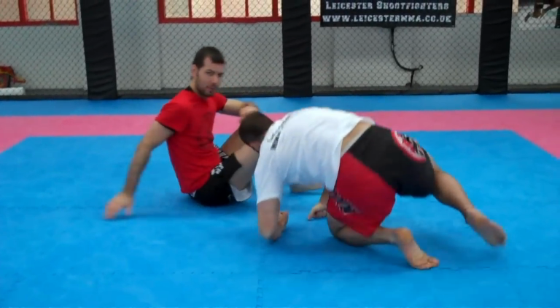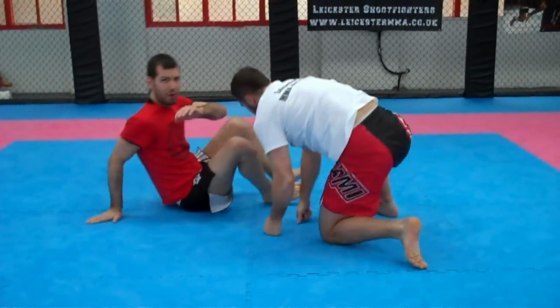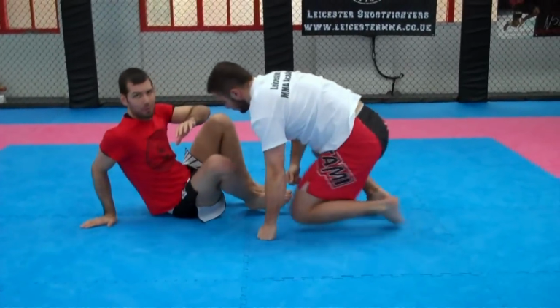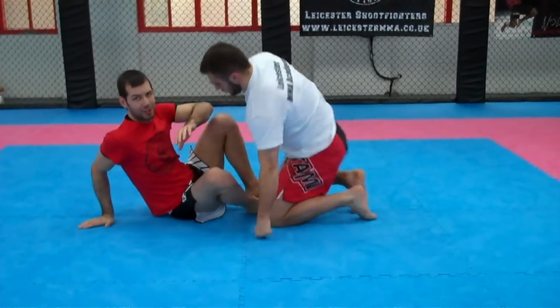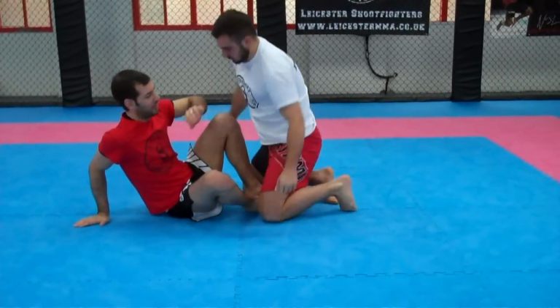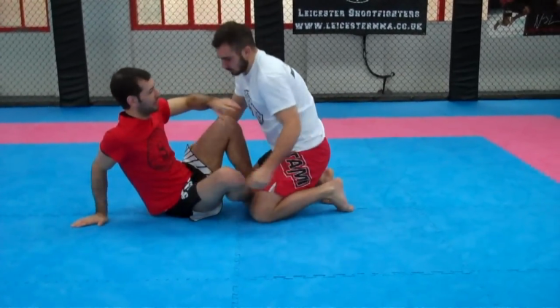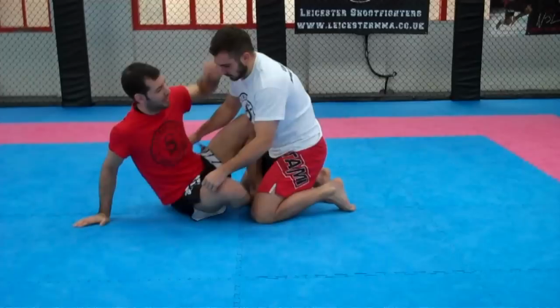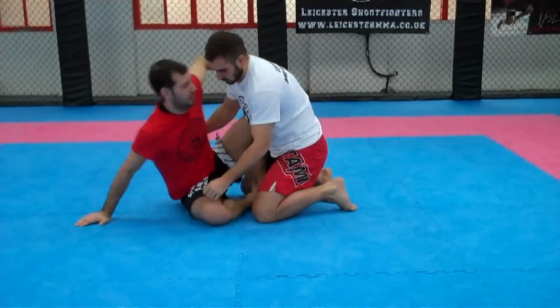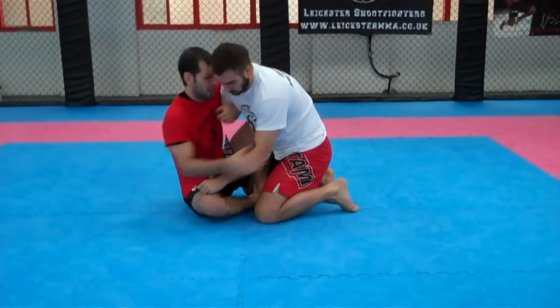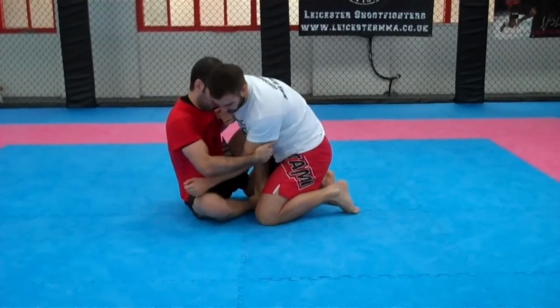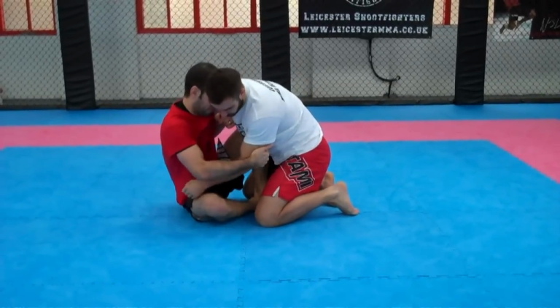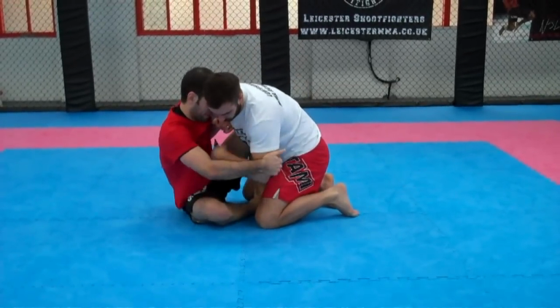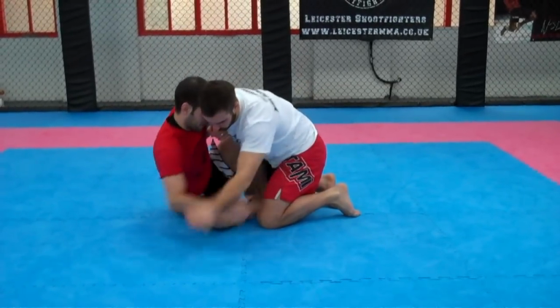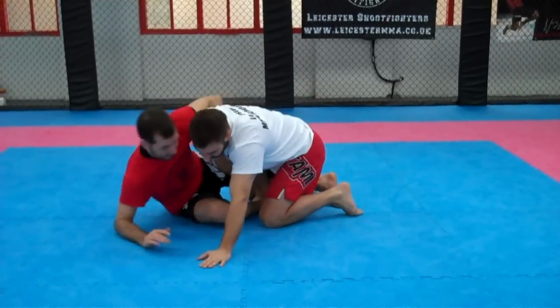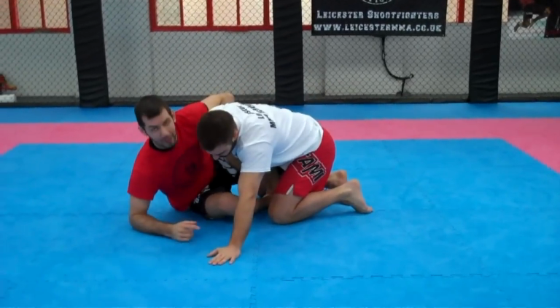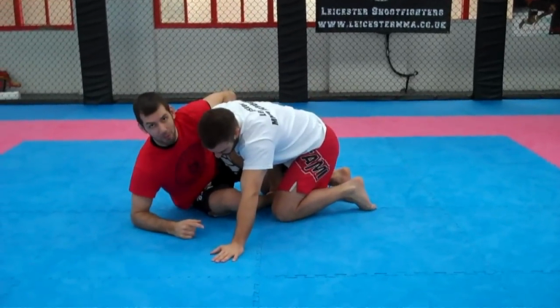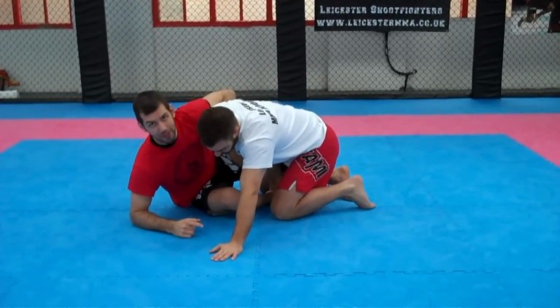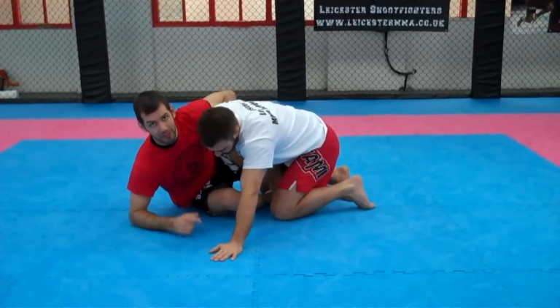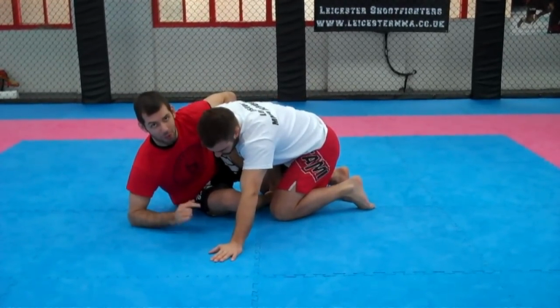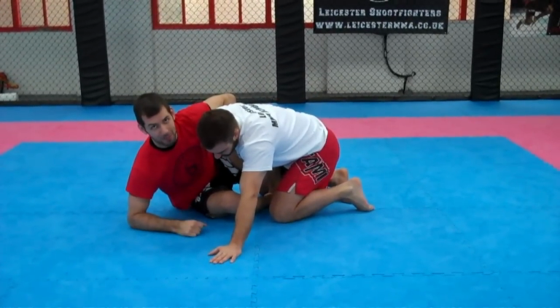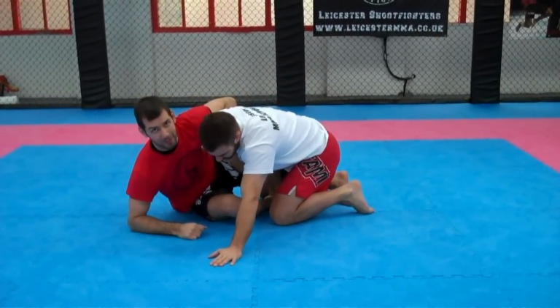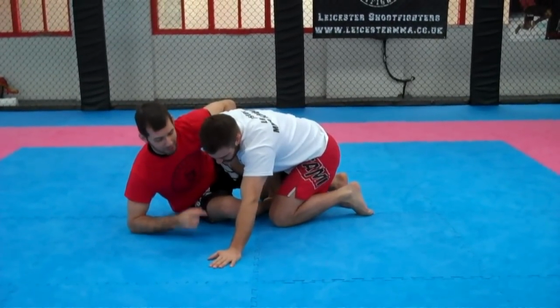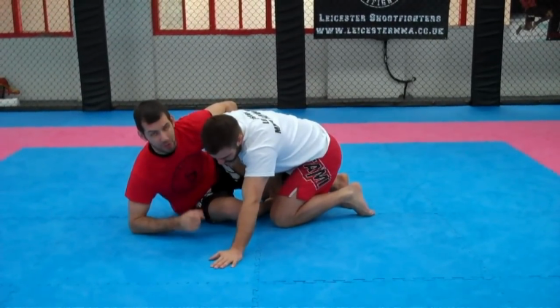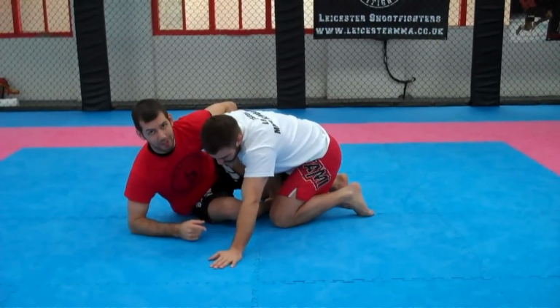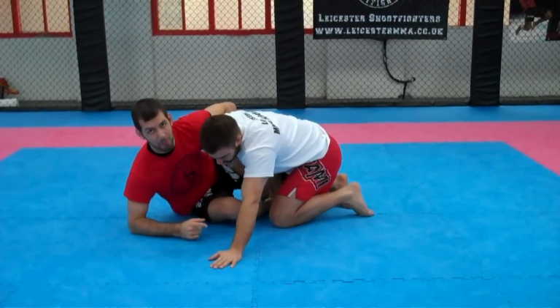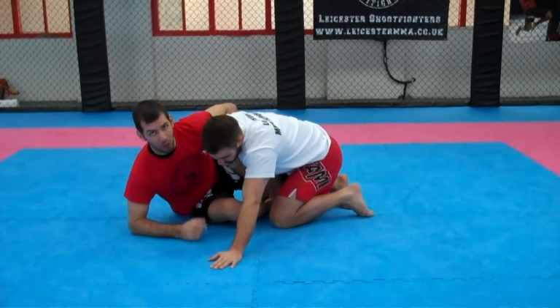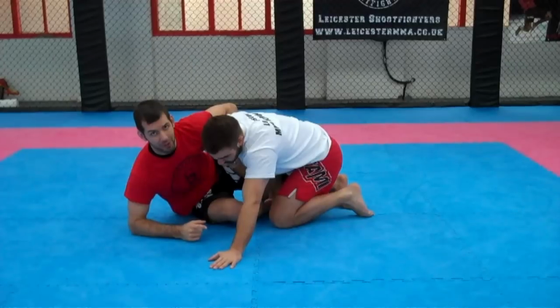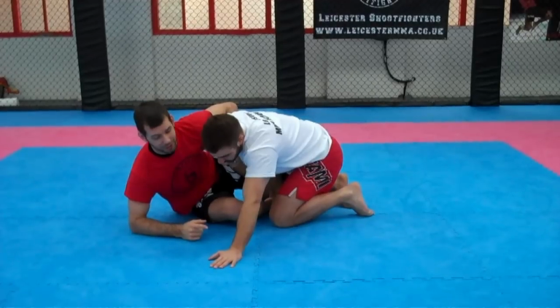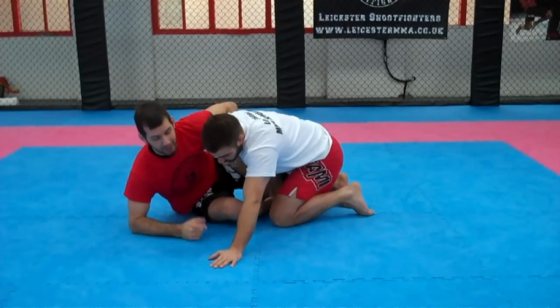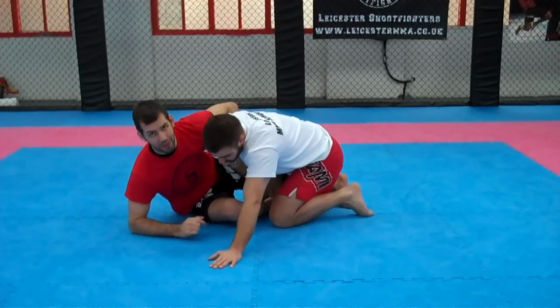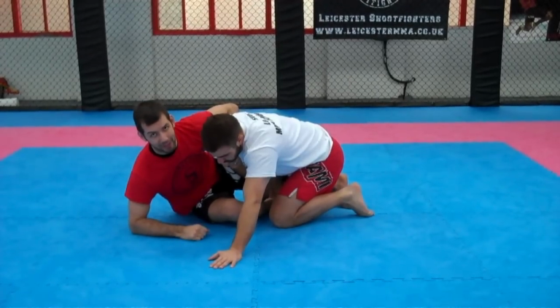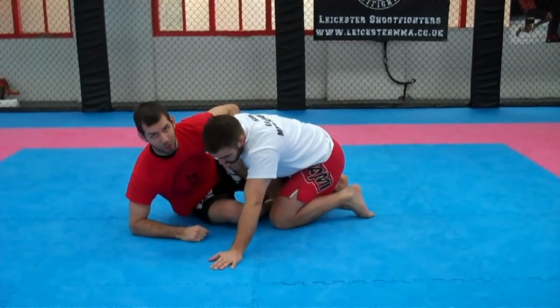A very common reaction here is his hand will get free and he'll base. And that's what I'm expecting. I'm going to use that to sweep him in the opposite direction, and then attack that arm.